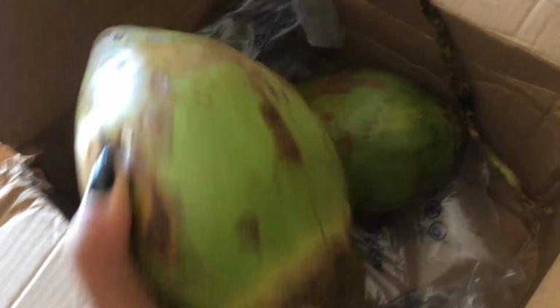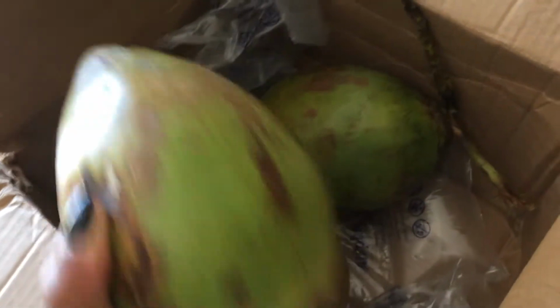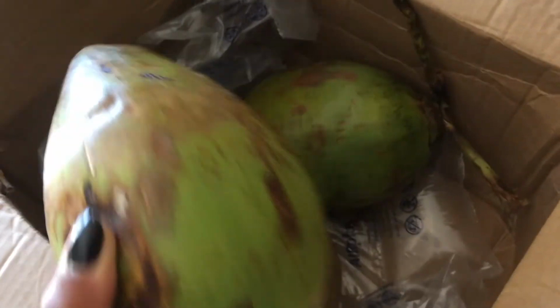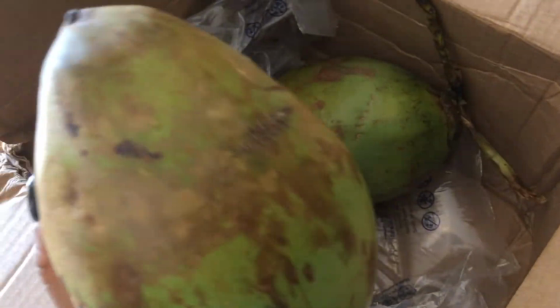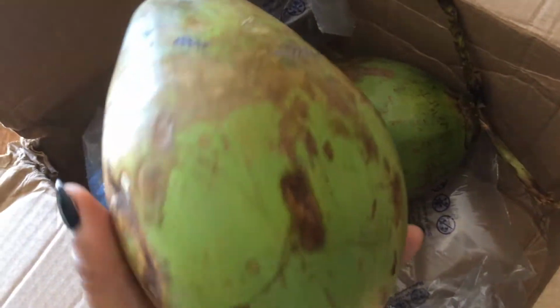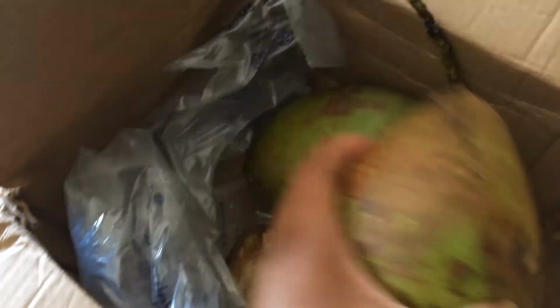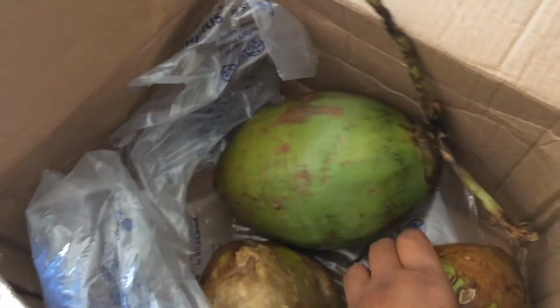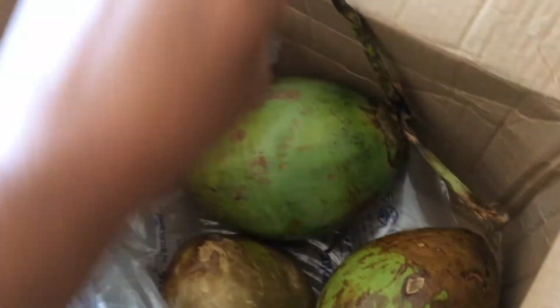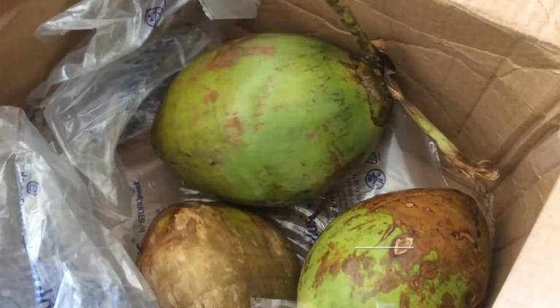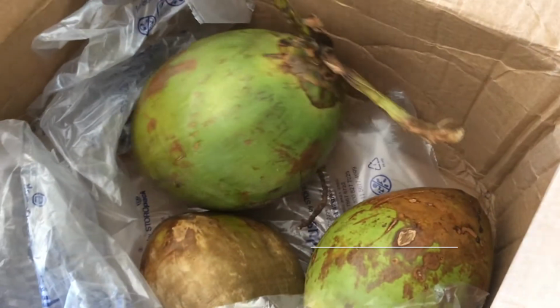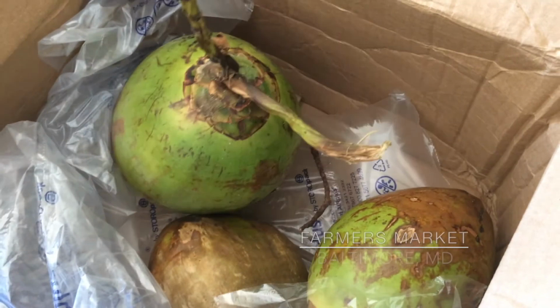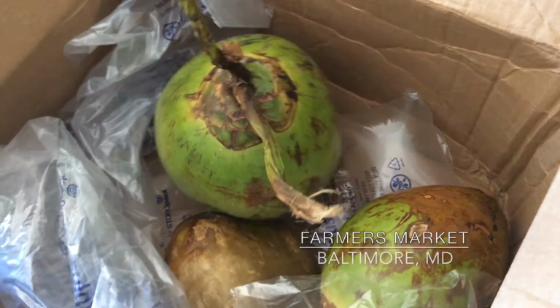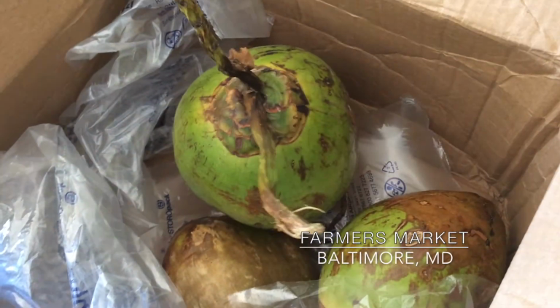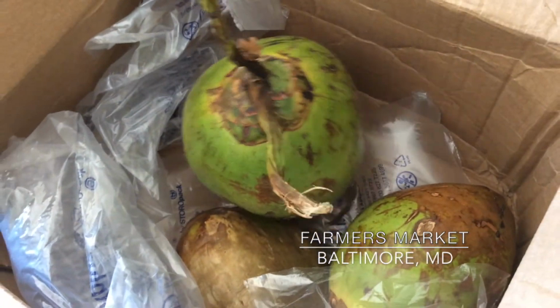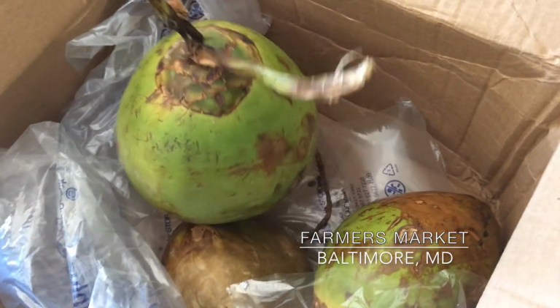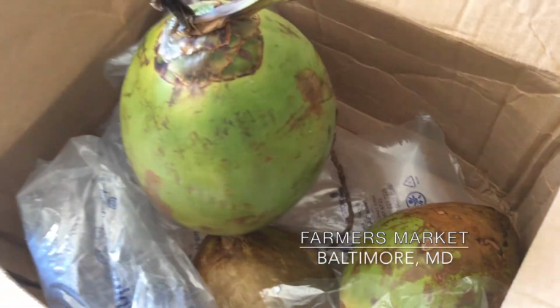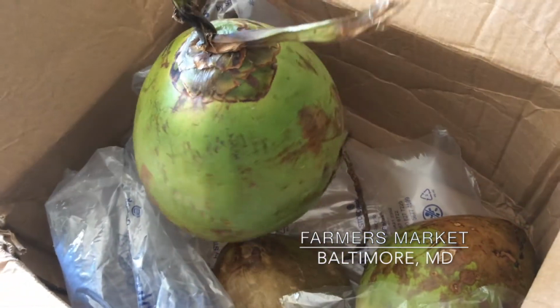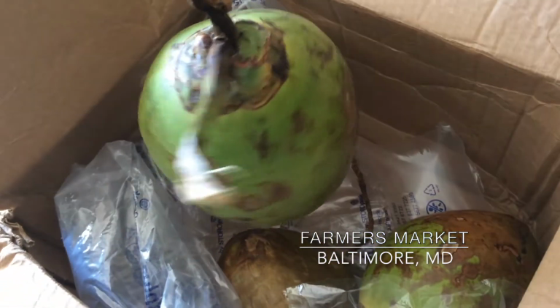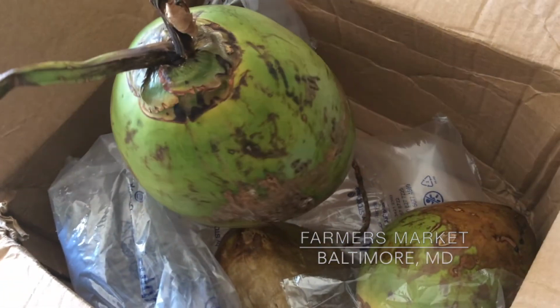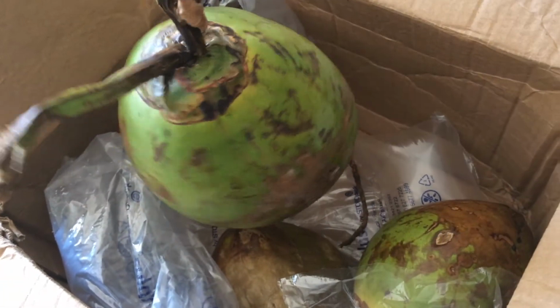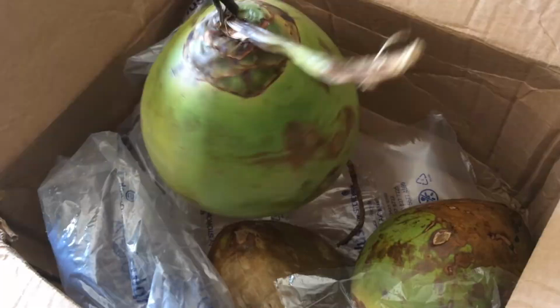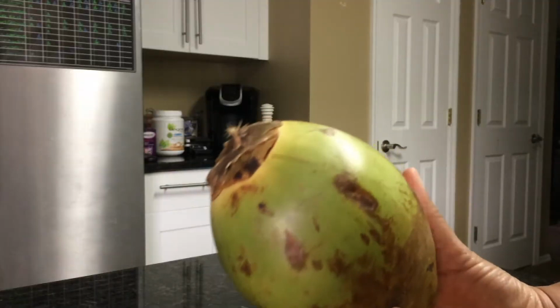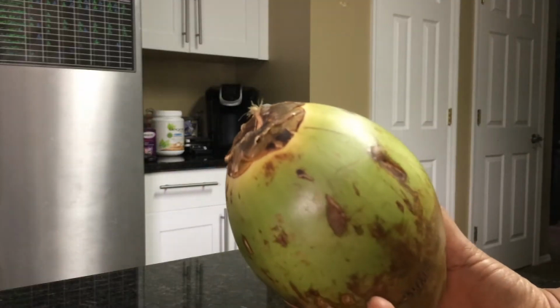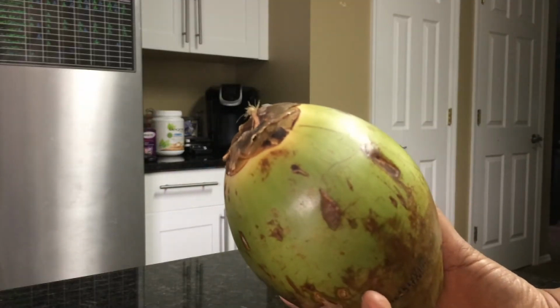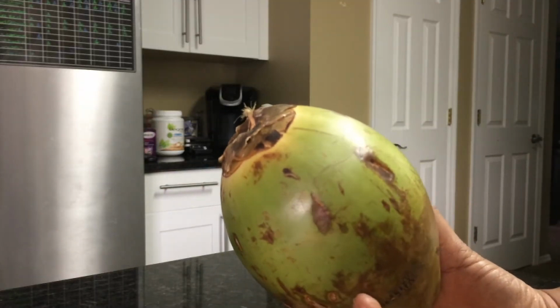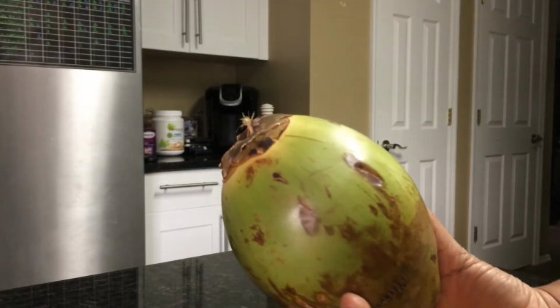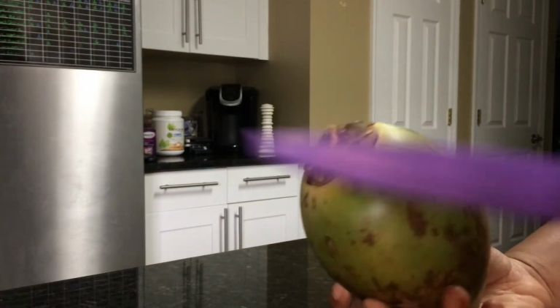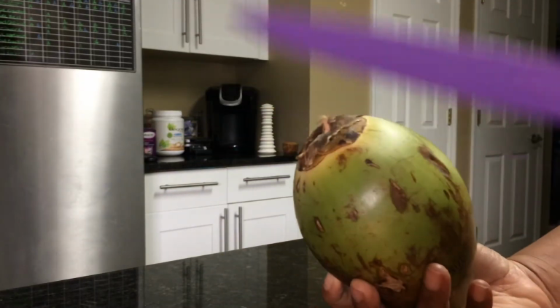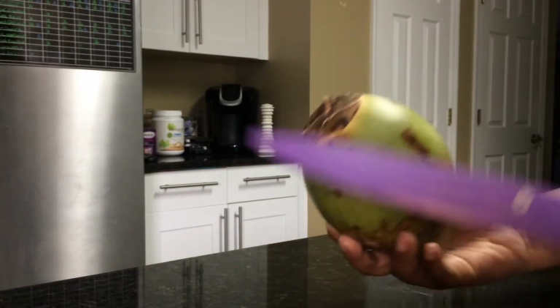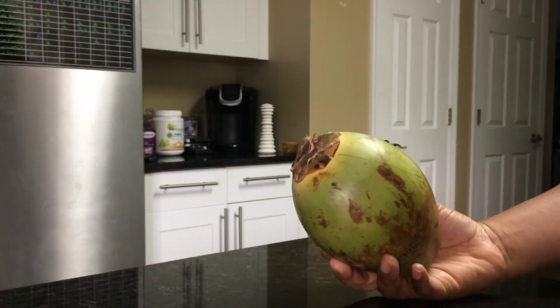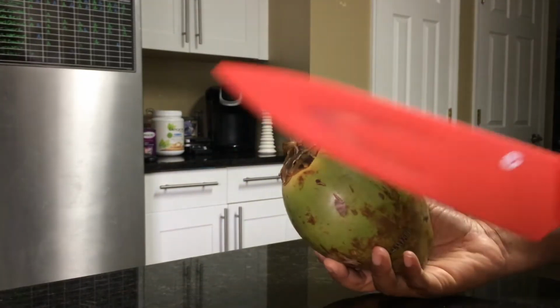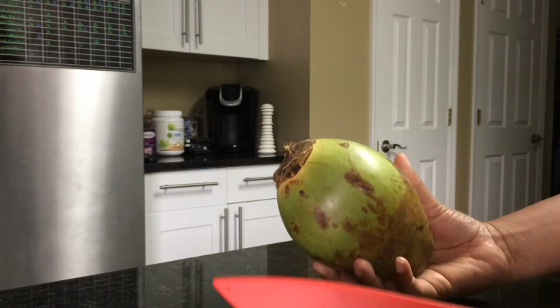You can hear that coconut water inside, and these look like they came fresh off the coconut tree. Pretty cool. I'm going to attempt to open up this coconut — got this knife here and this knife here.